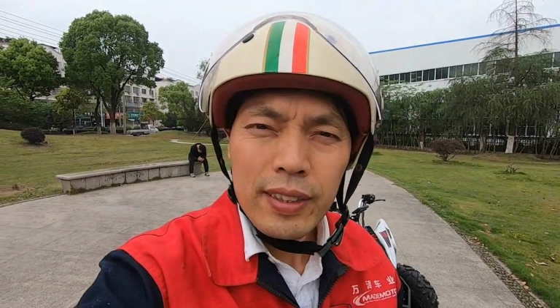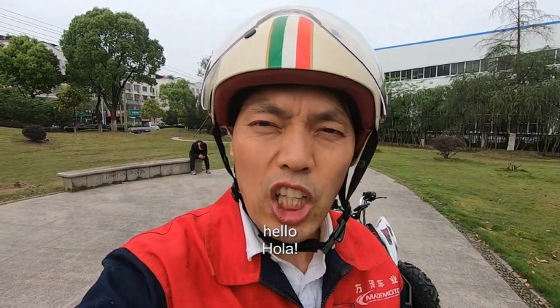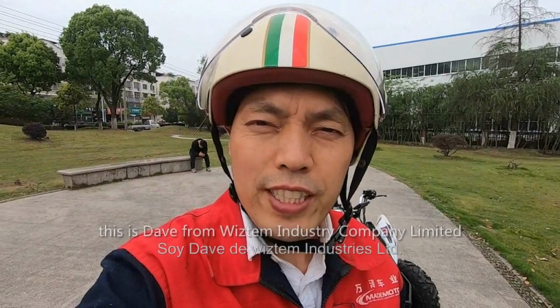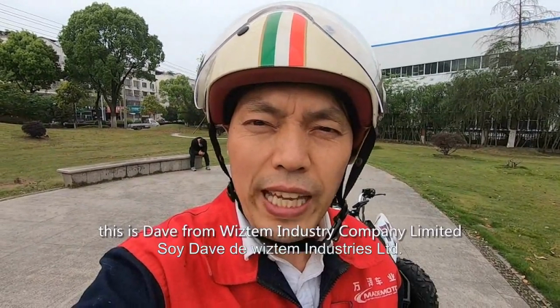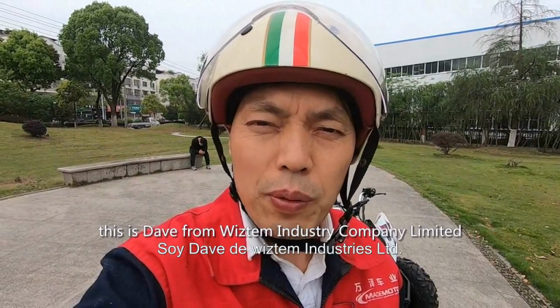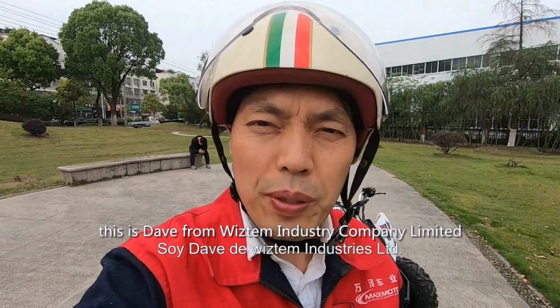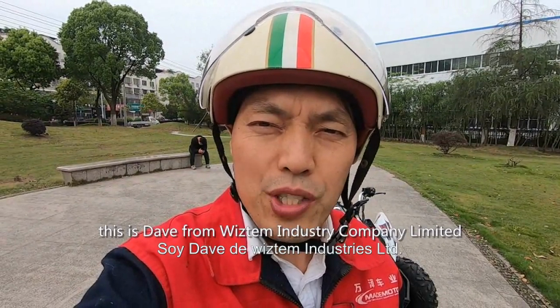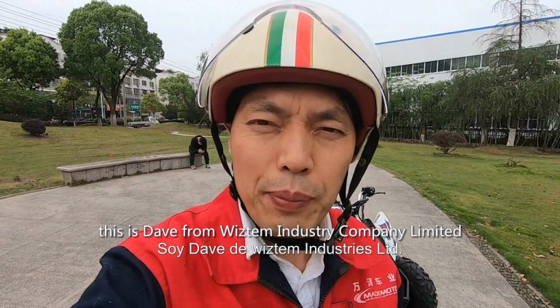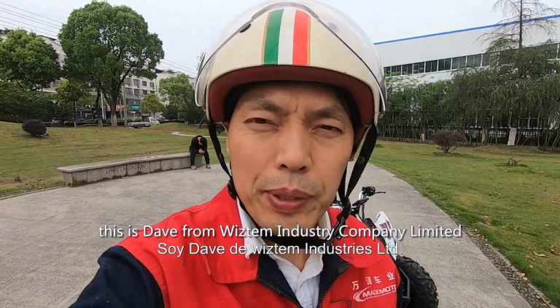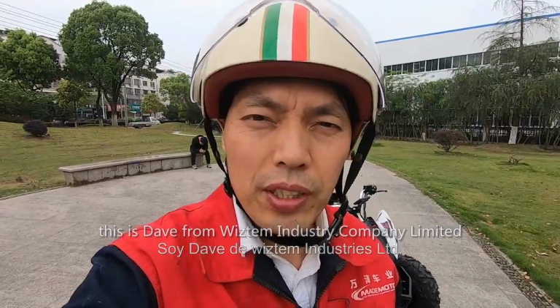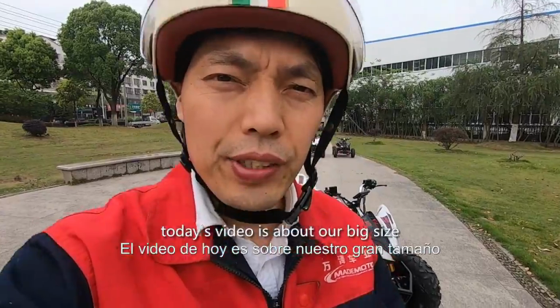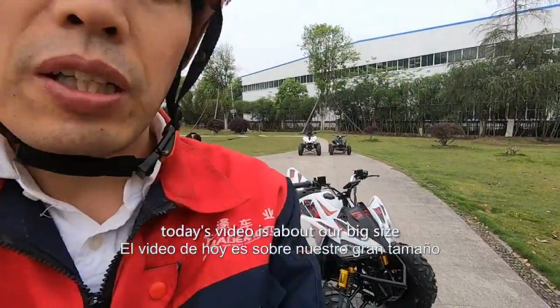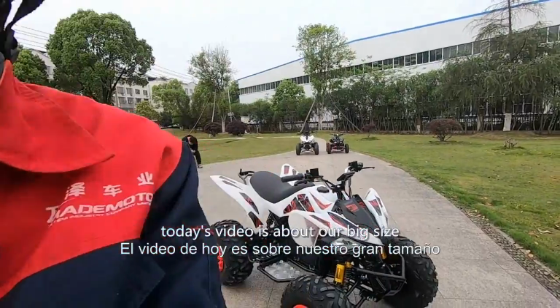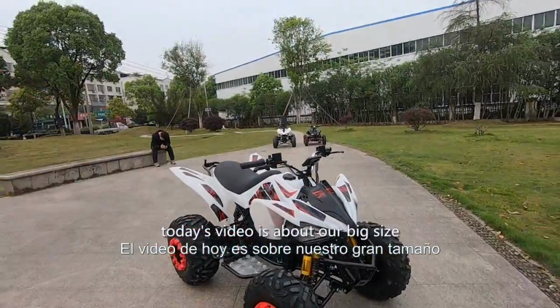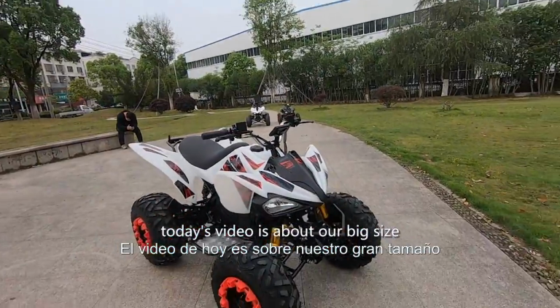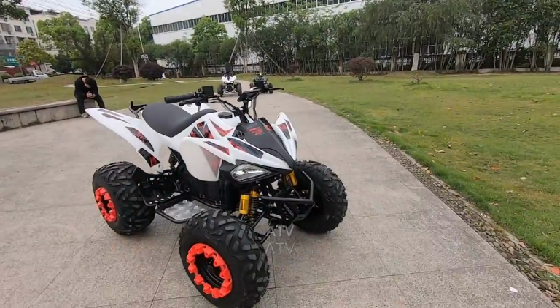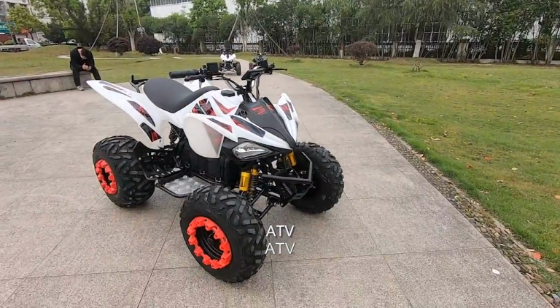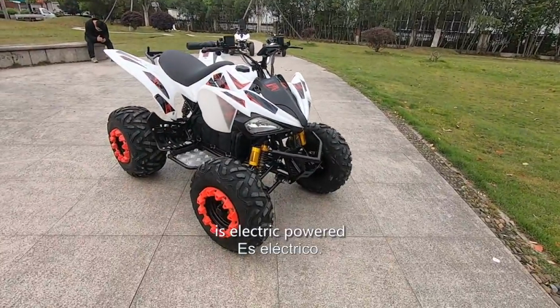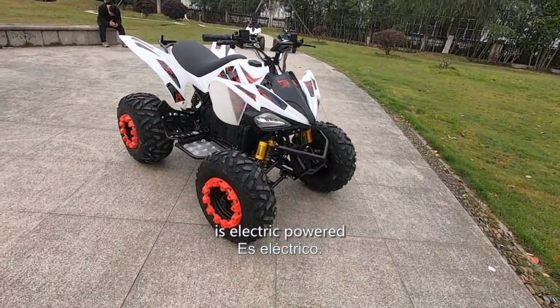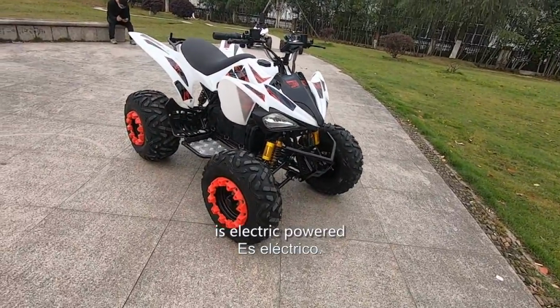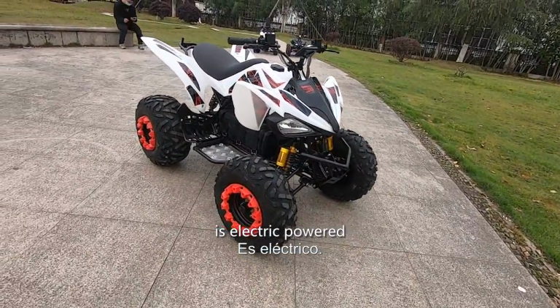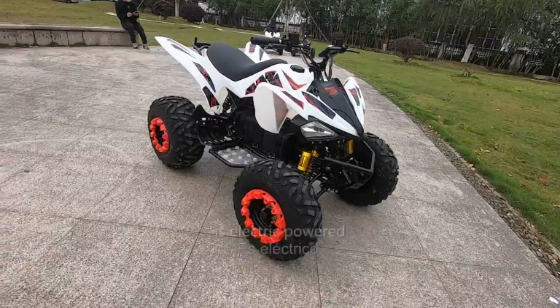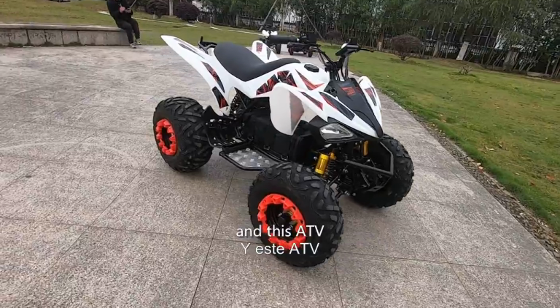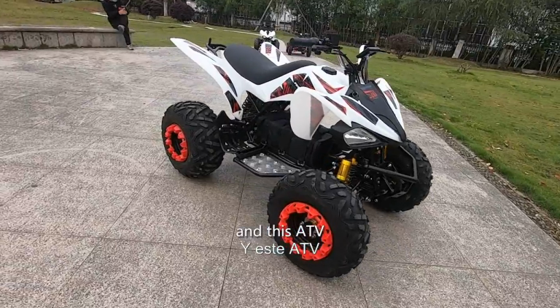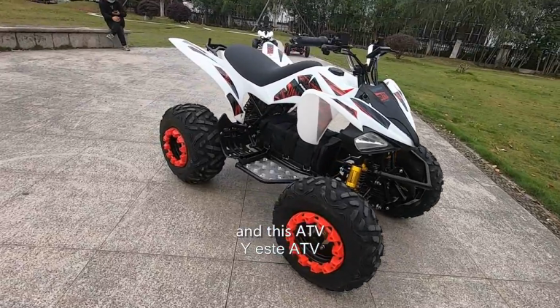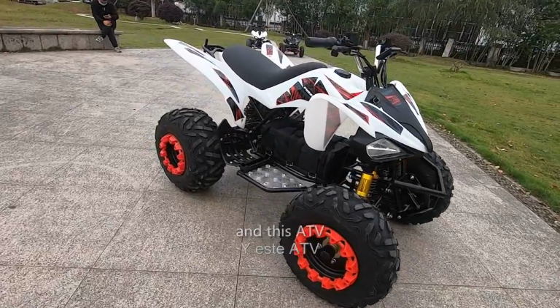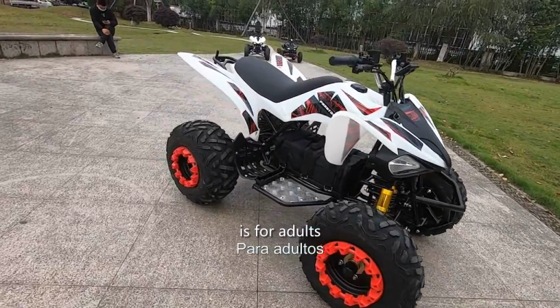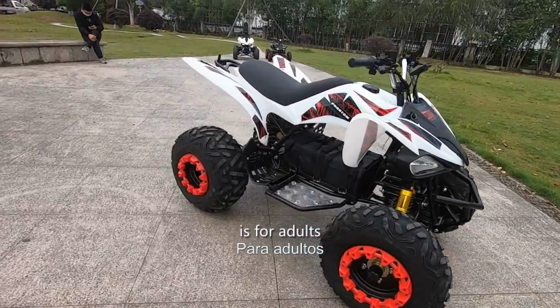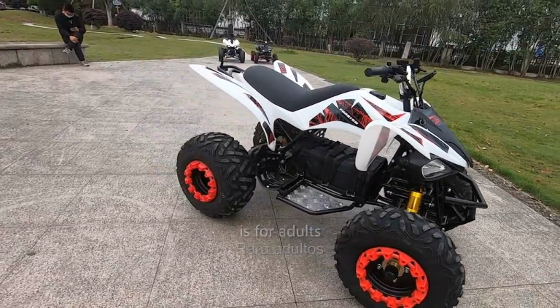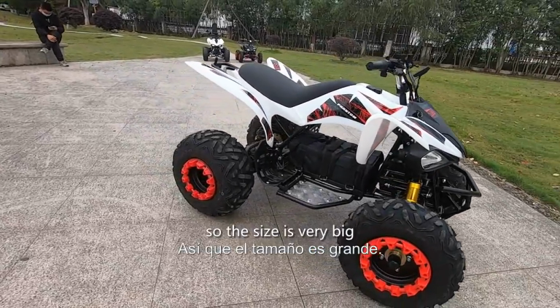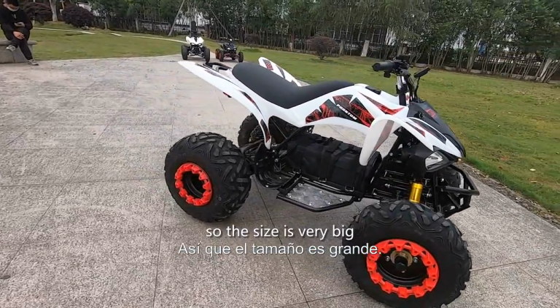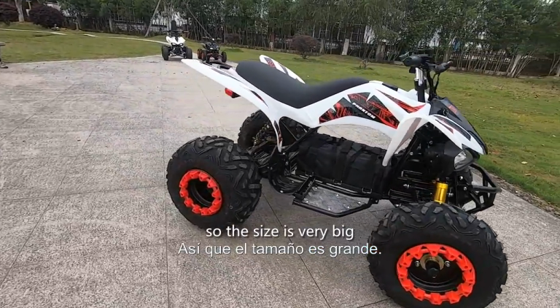Hello, this is Dave from VSTM Industry Company Limited. Today's video is about our big size ATV — it's electric powered, and this ATV is for adults, so the size is very big.